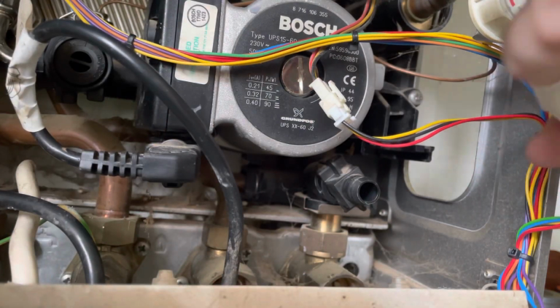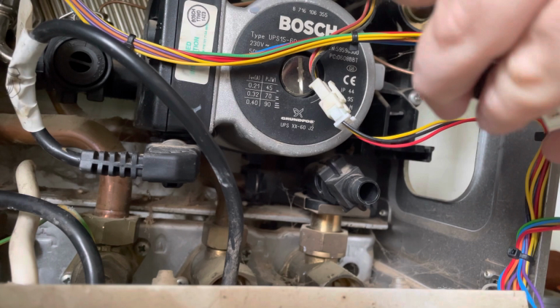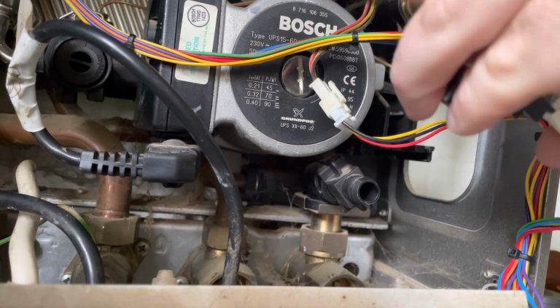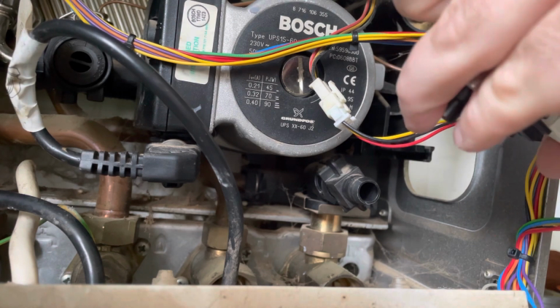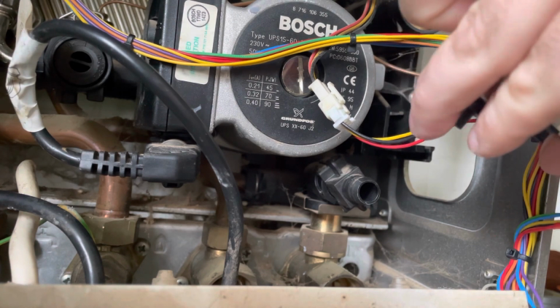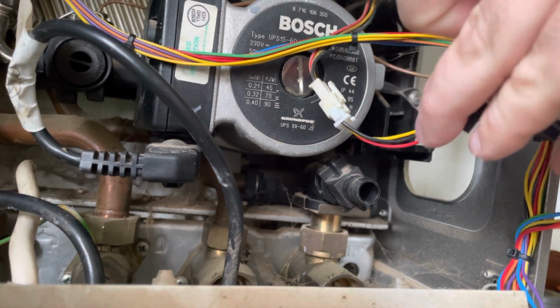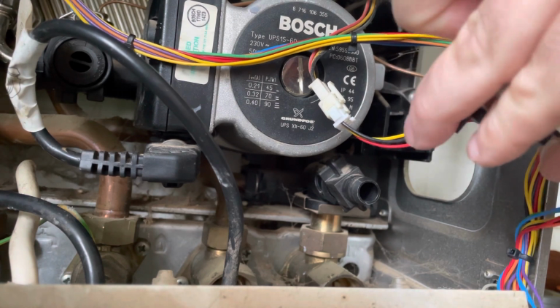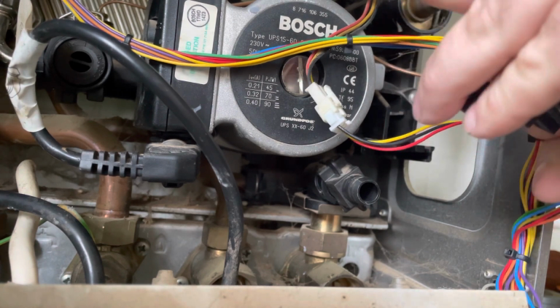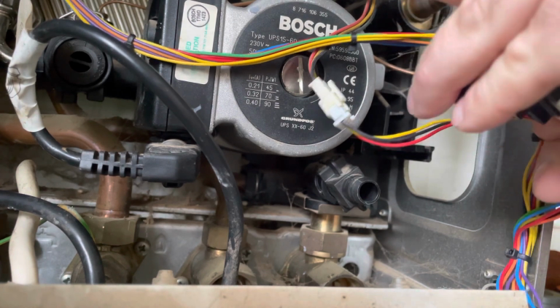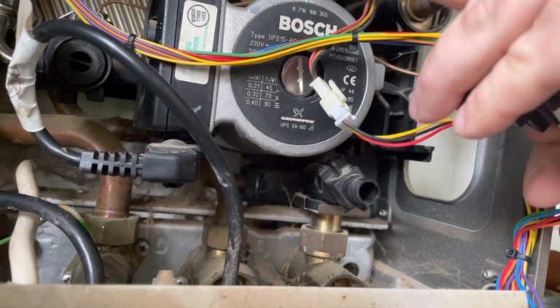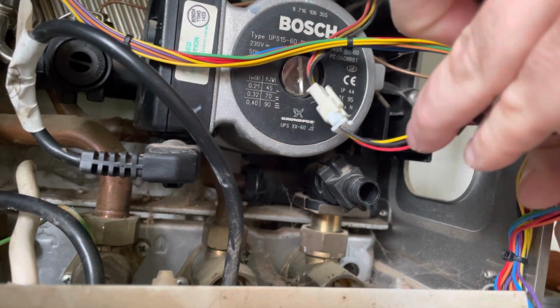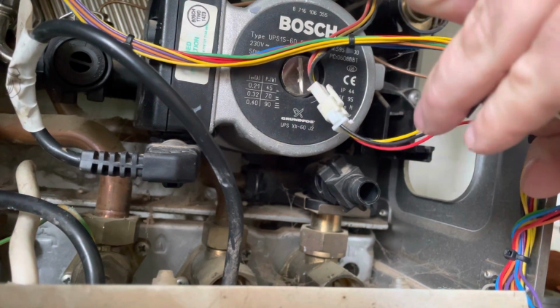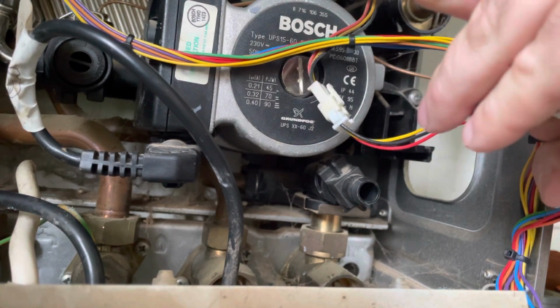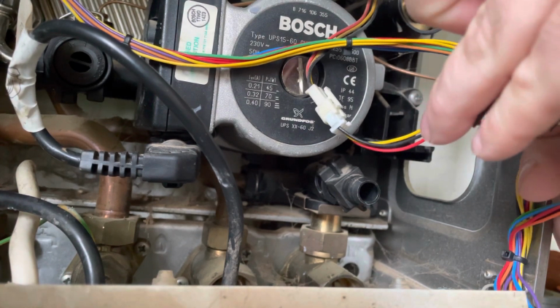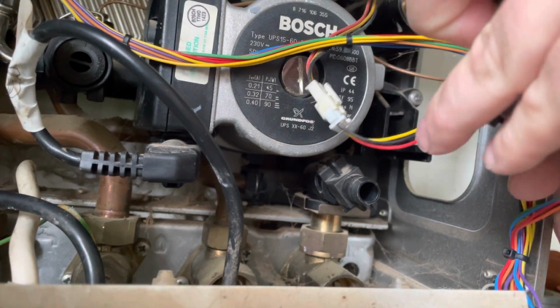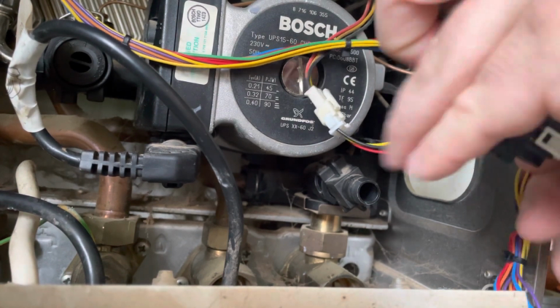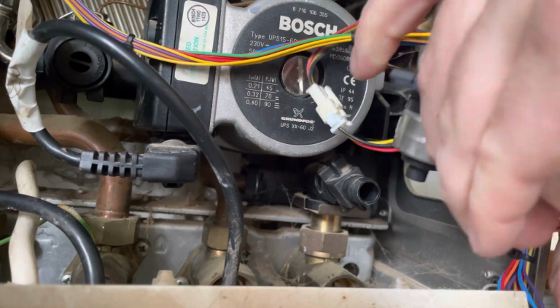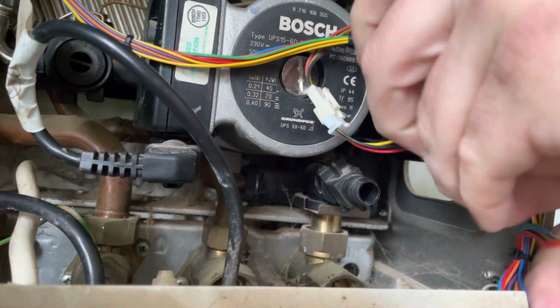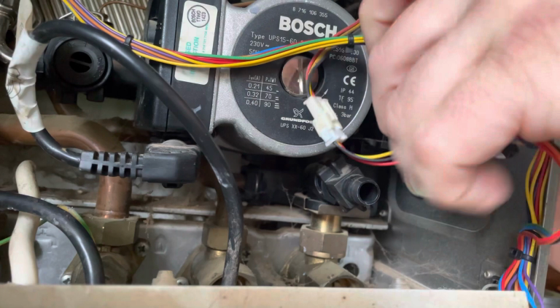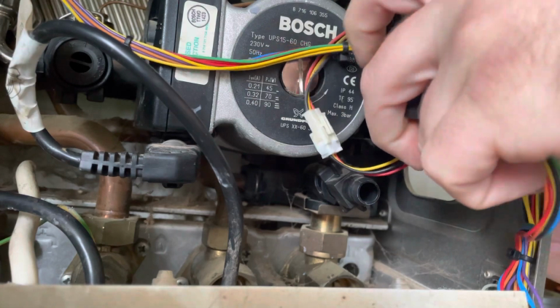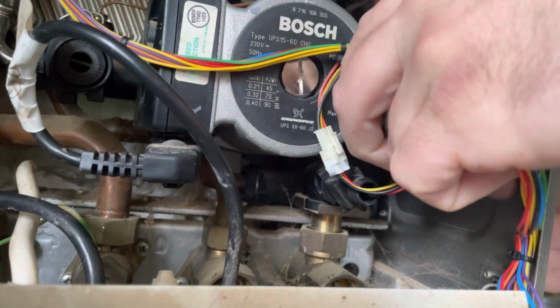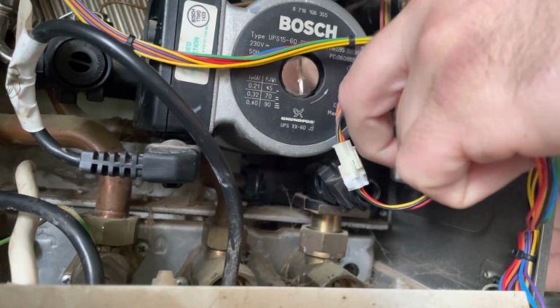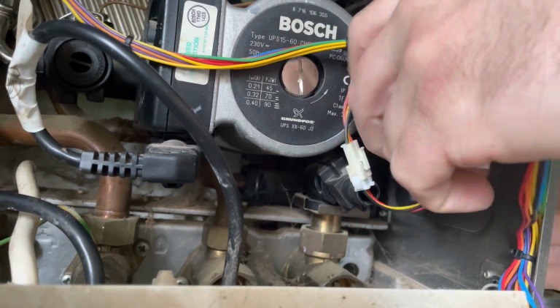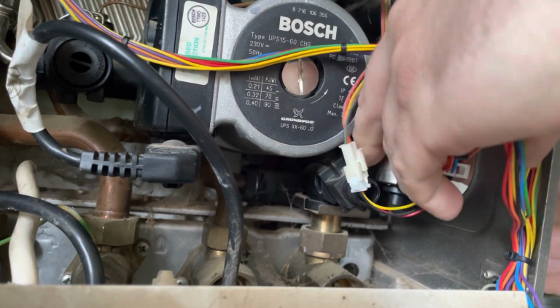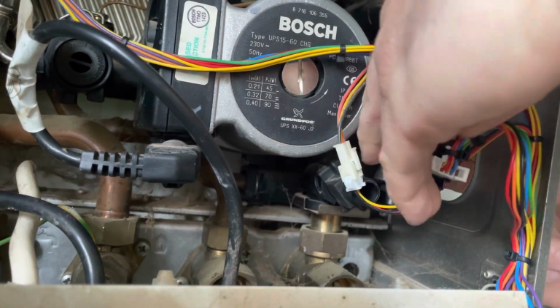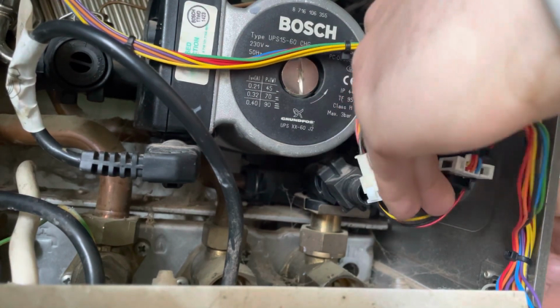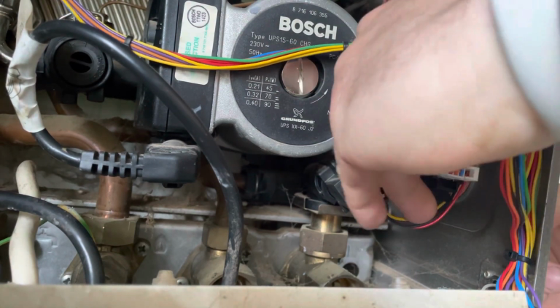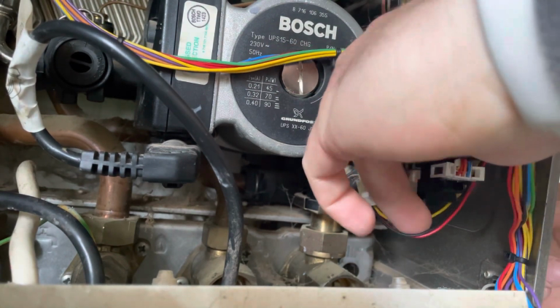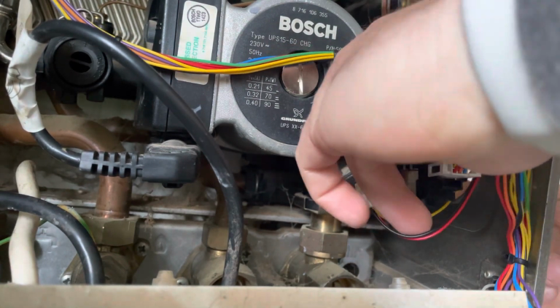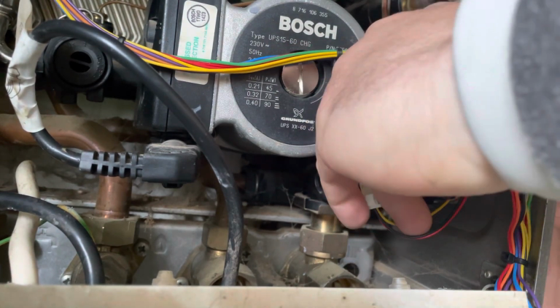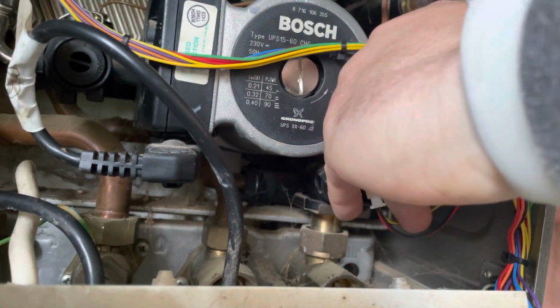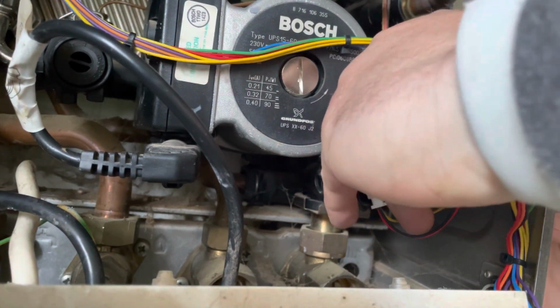We've got one on the van, so just switch it over. It's nice and simple — it's a dry pocket, just pop it out, pop it in.